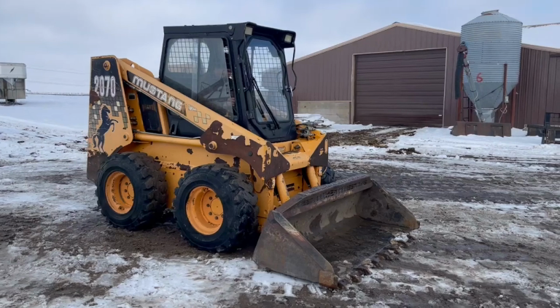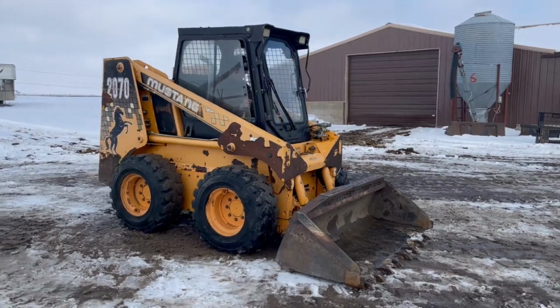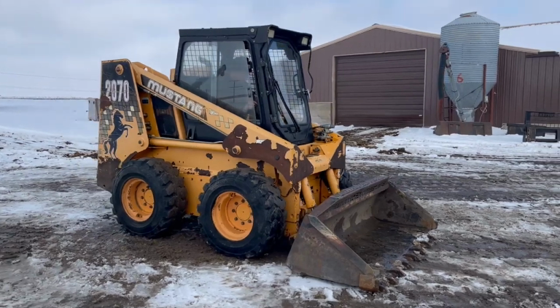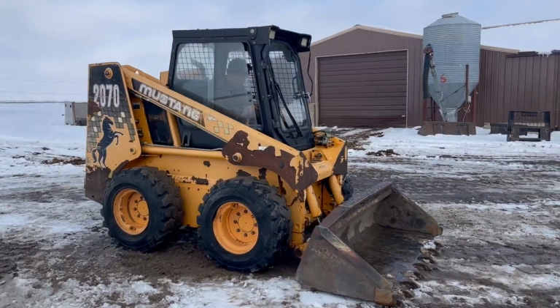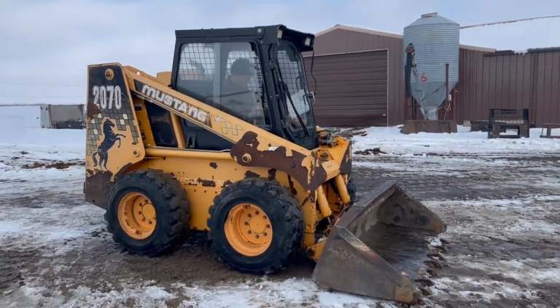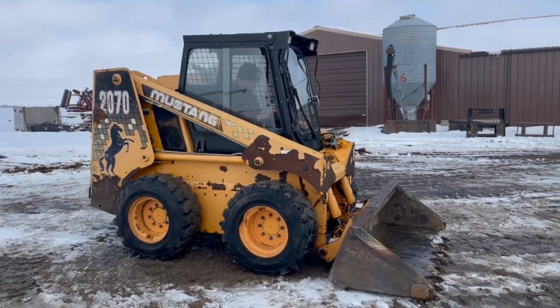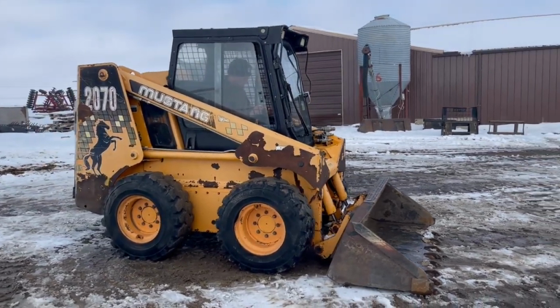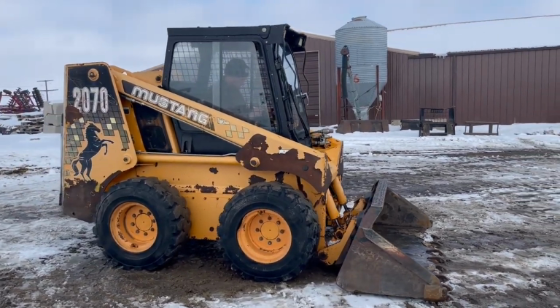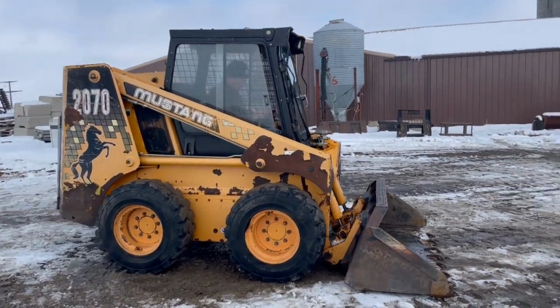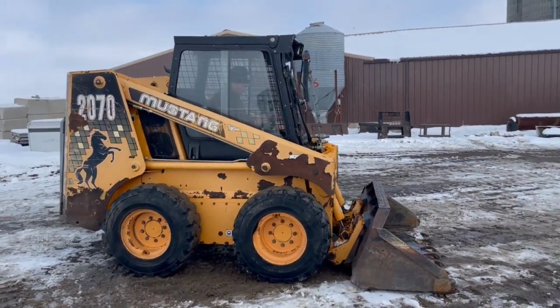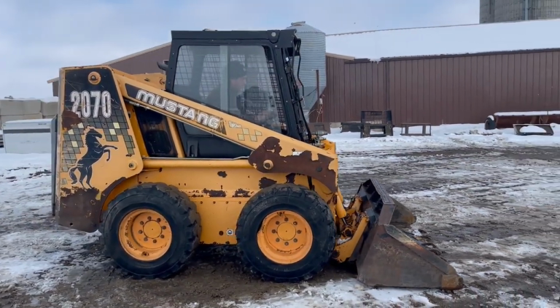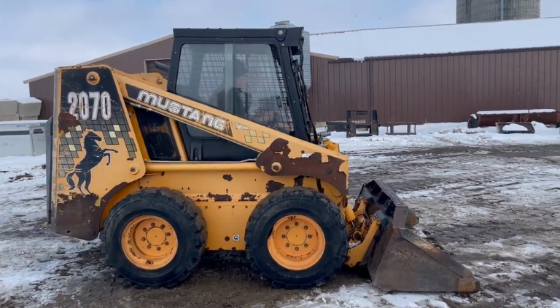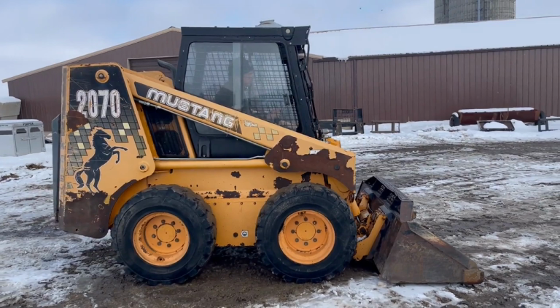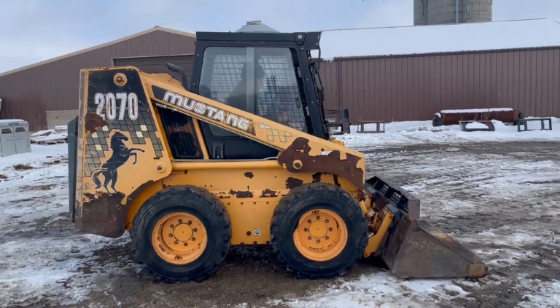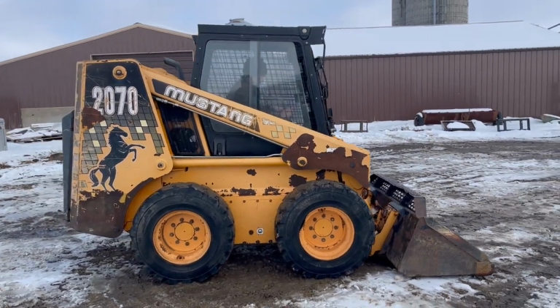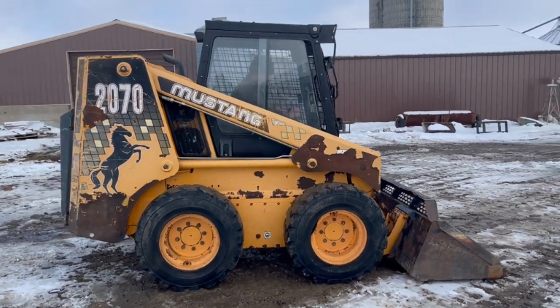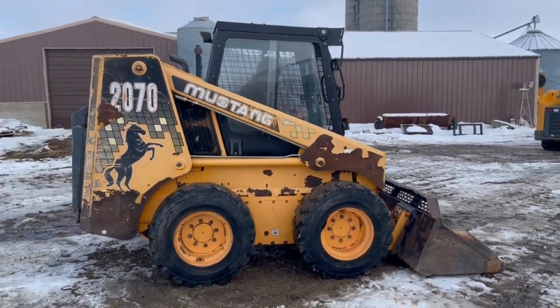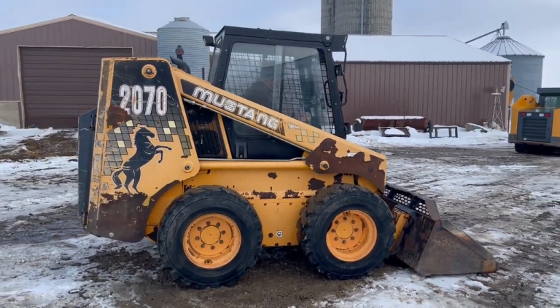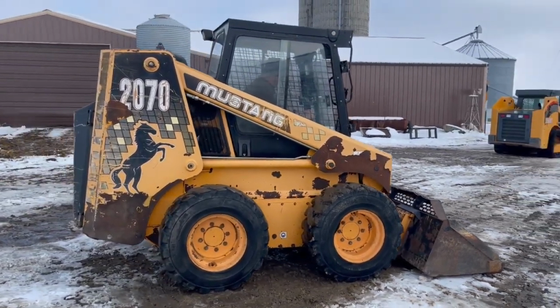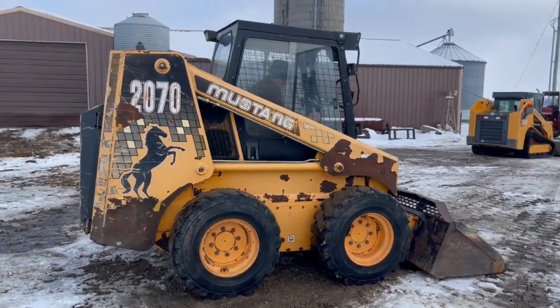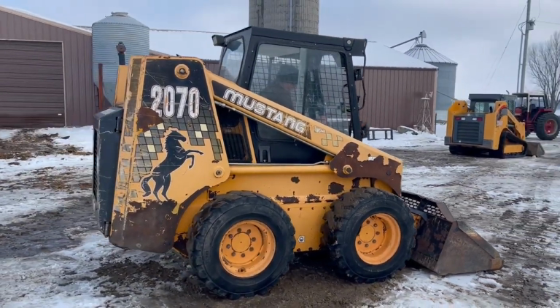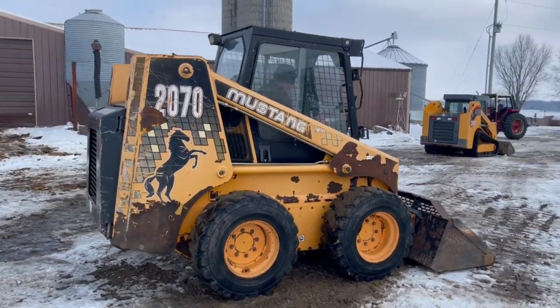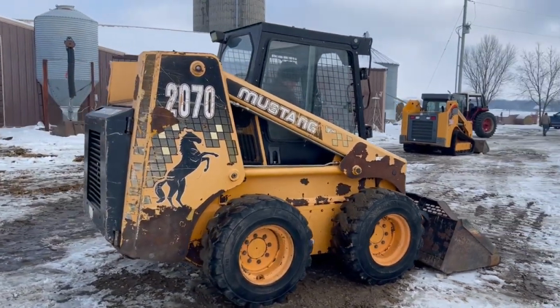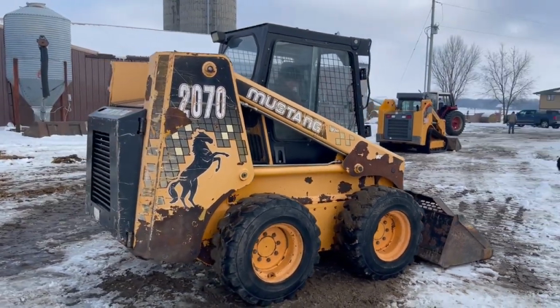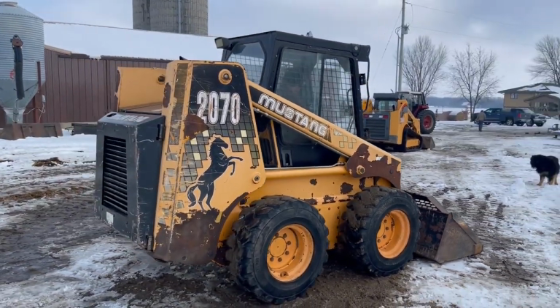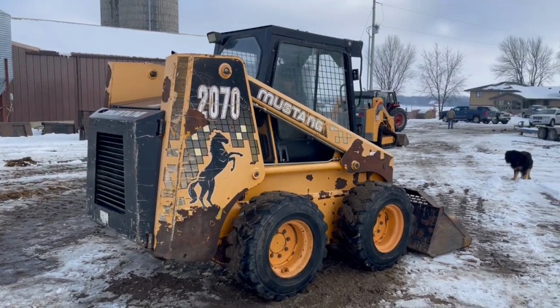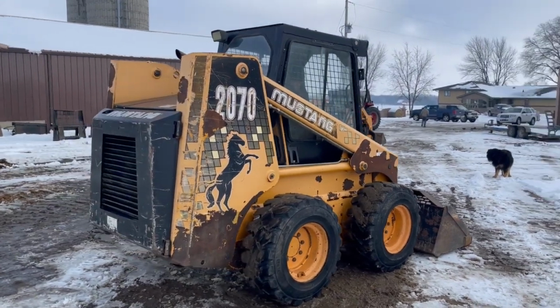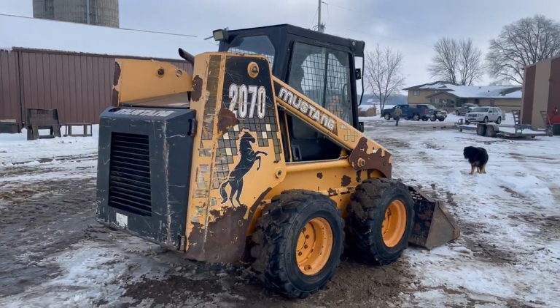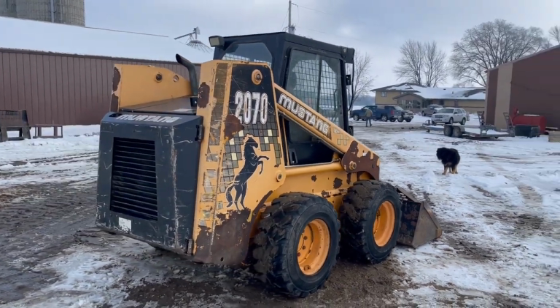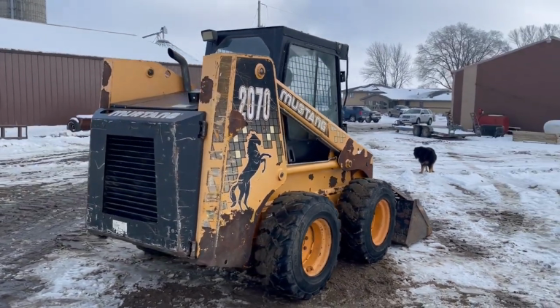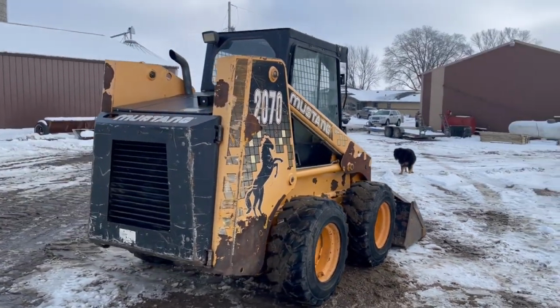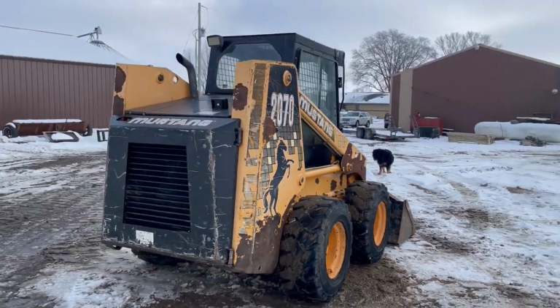Next up, got a real low-houred pre-emission skid loader here. This is a 2000 Mustang 2070. It's got the foot controls for the bucket. Rubber's in real good shape.